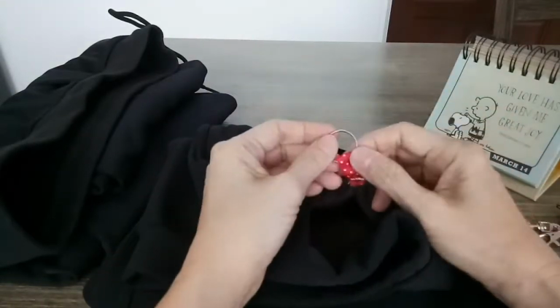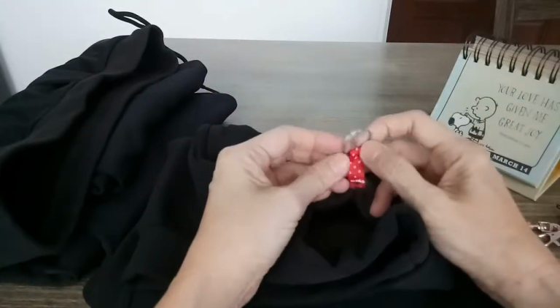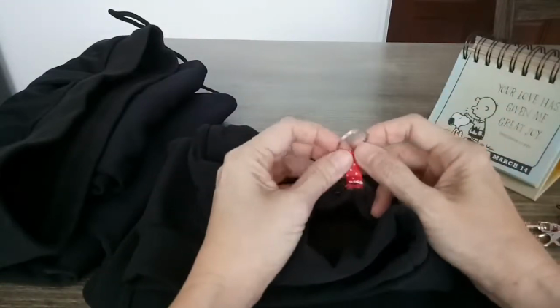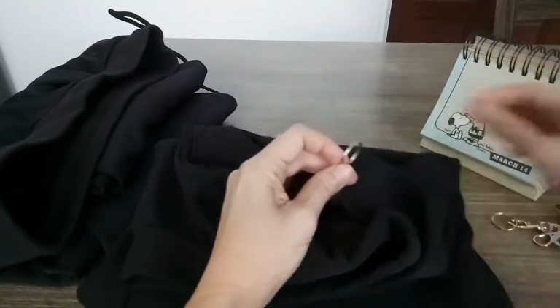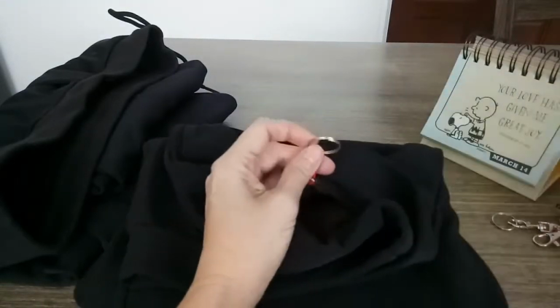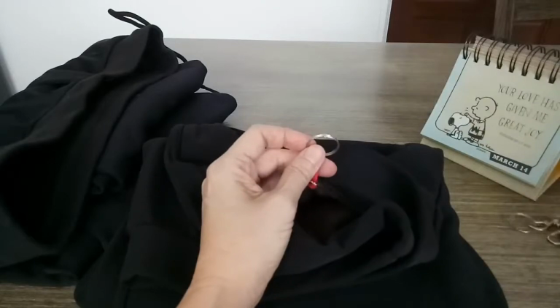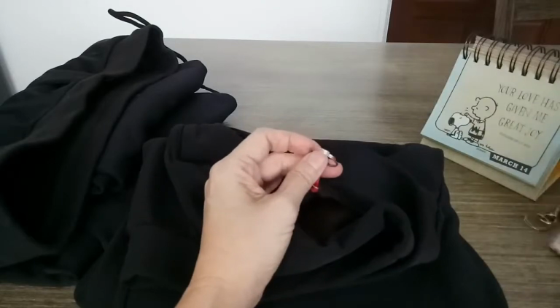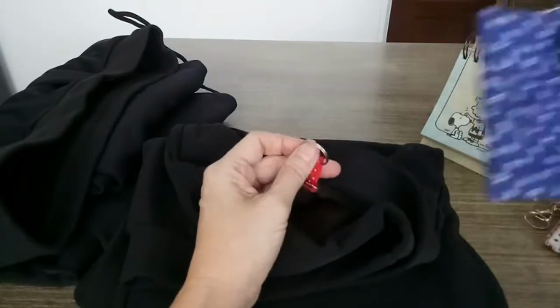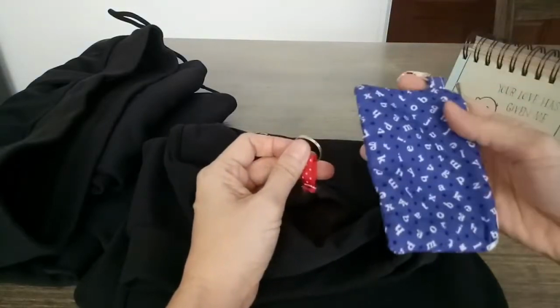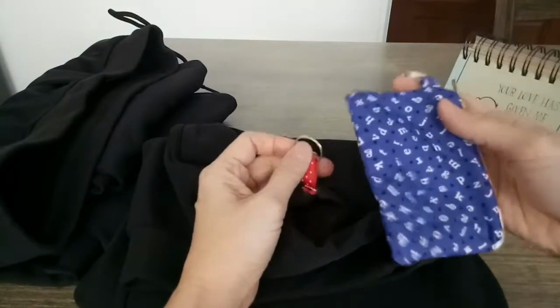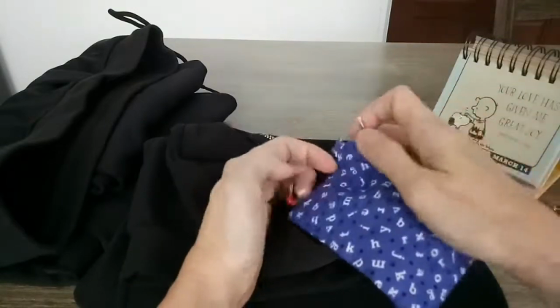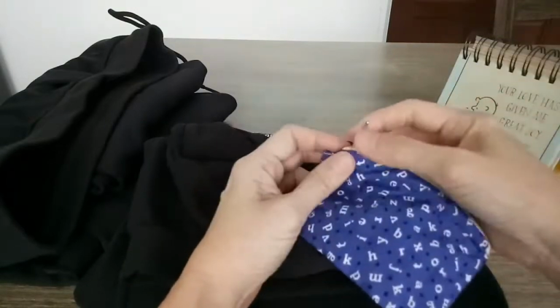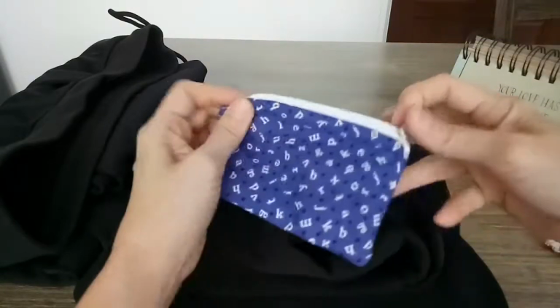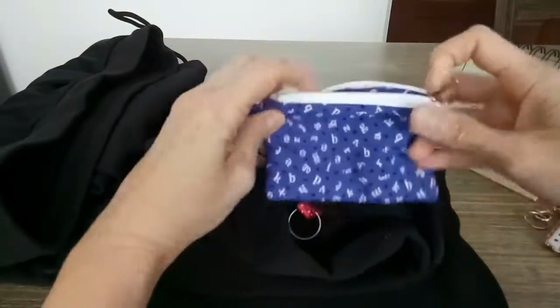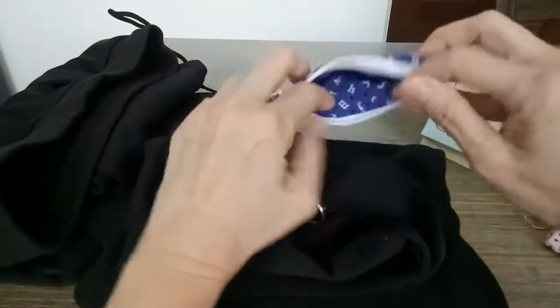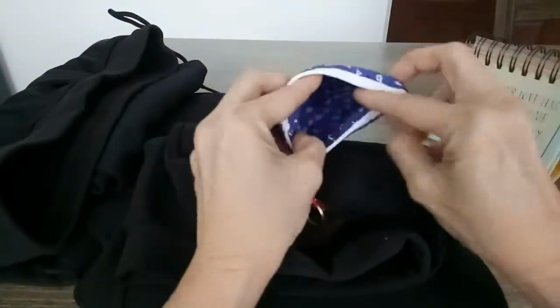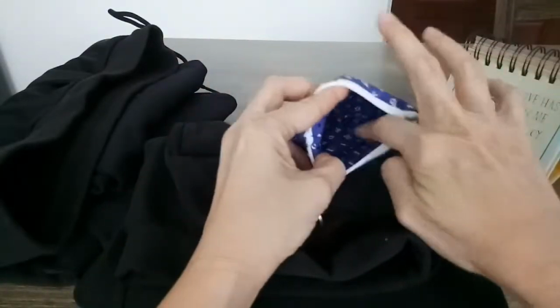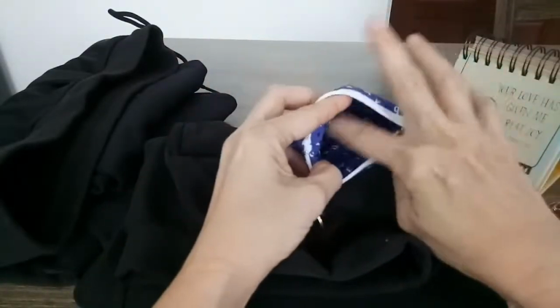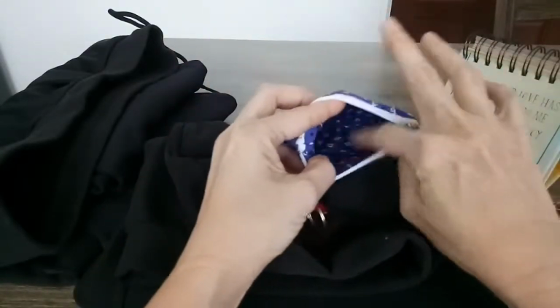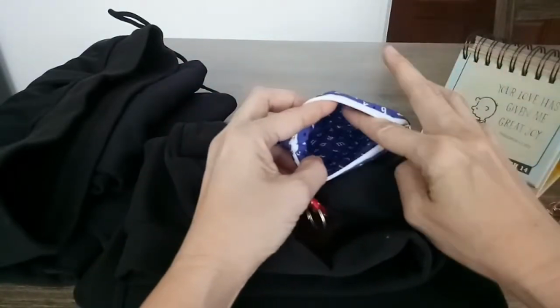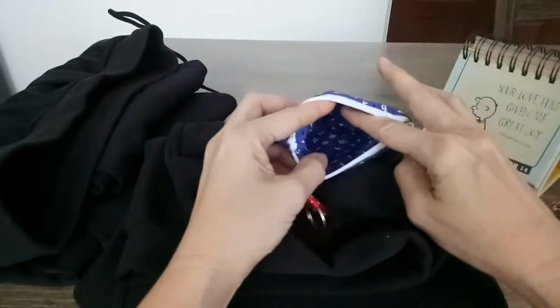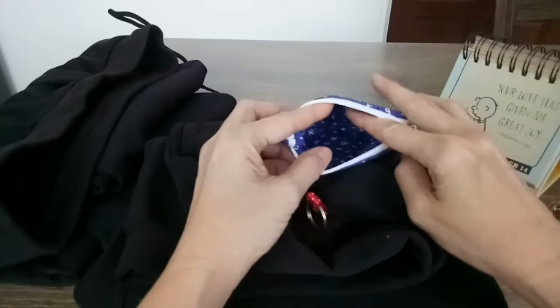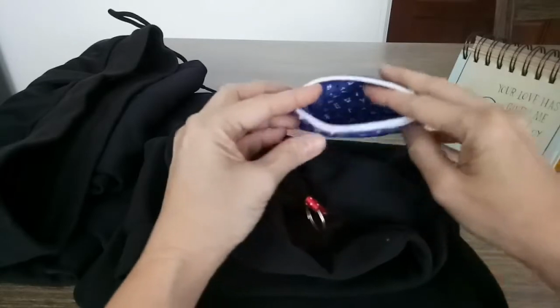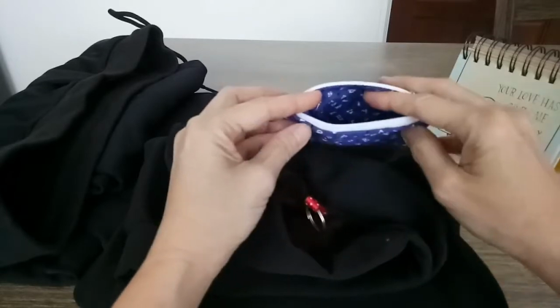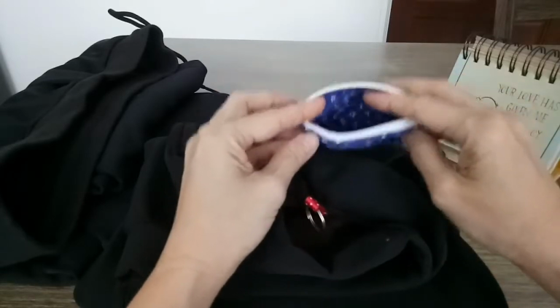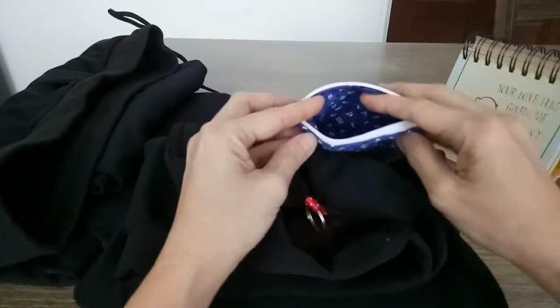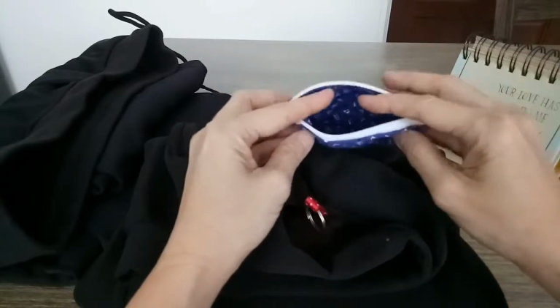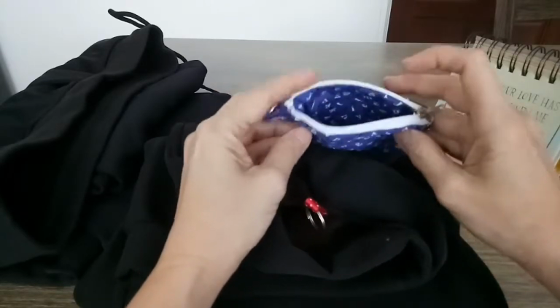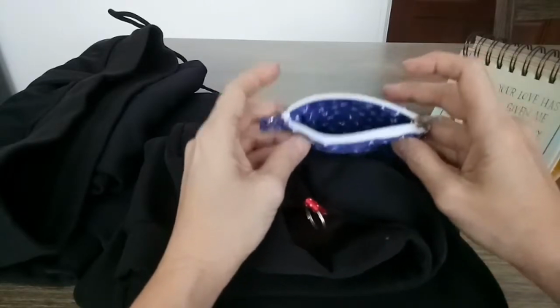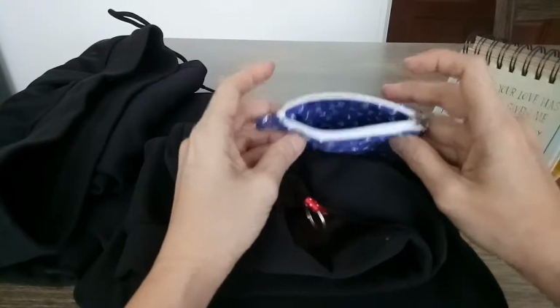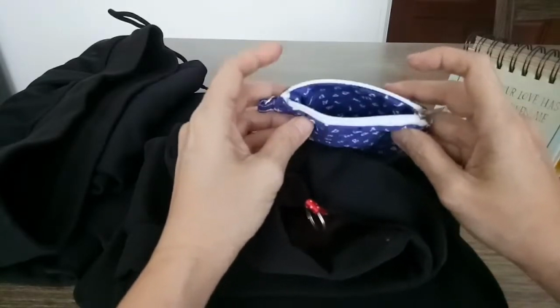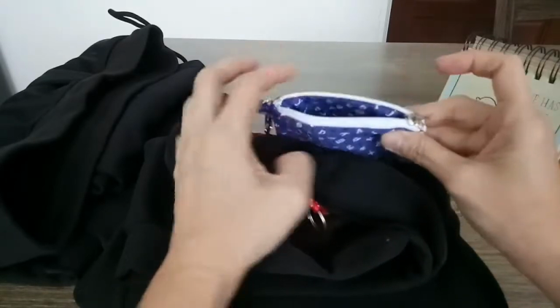I put a key ring there. What does this do? You put all your money inside here — not all the money you need to use for the day, just what you need.